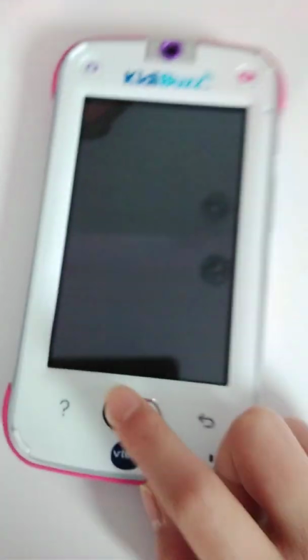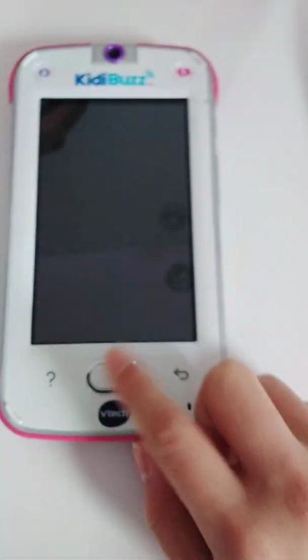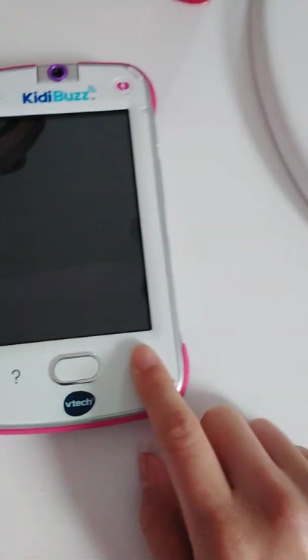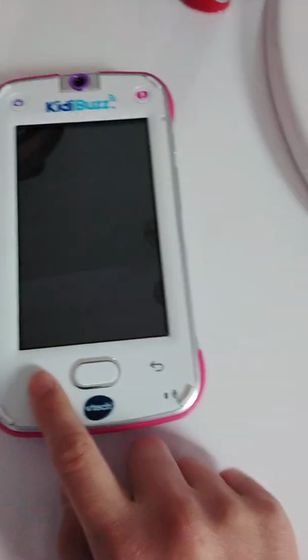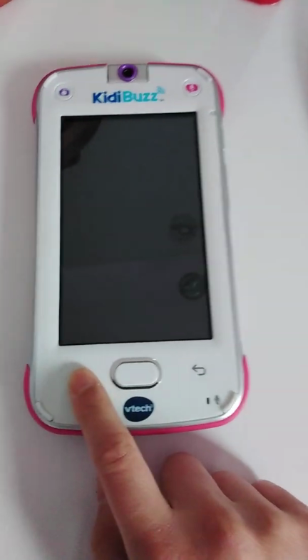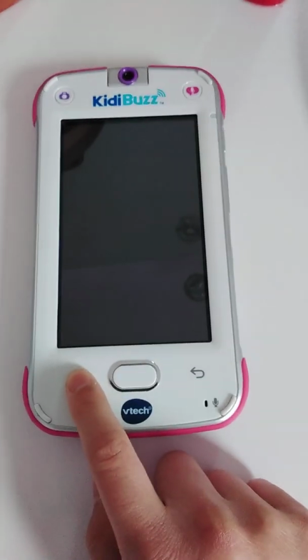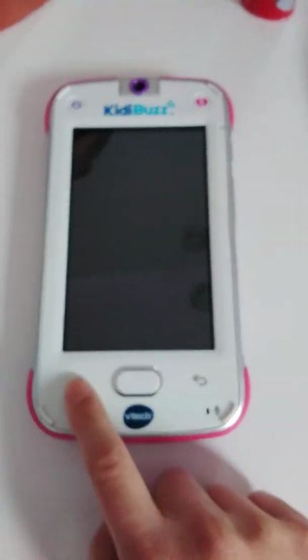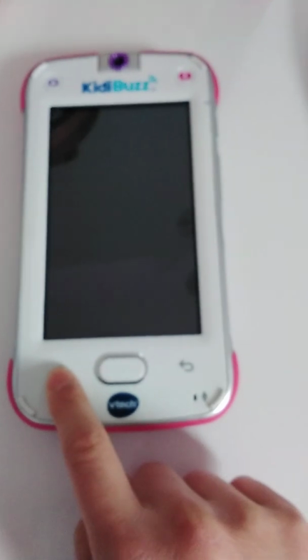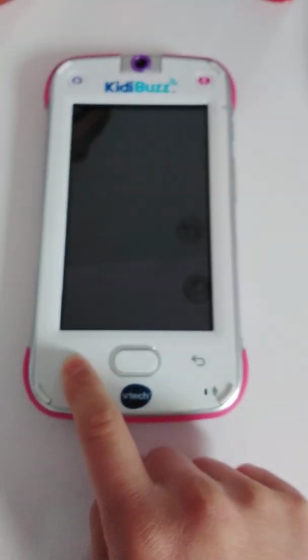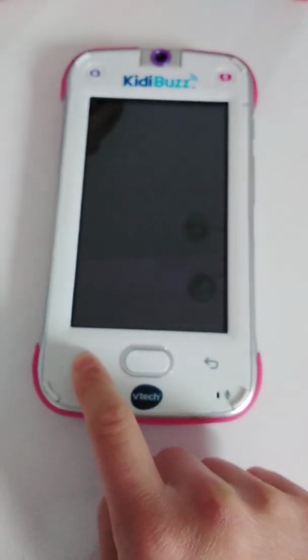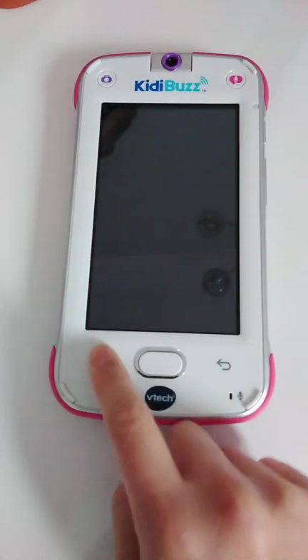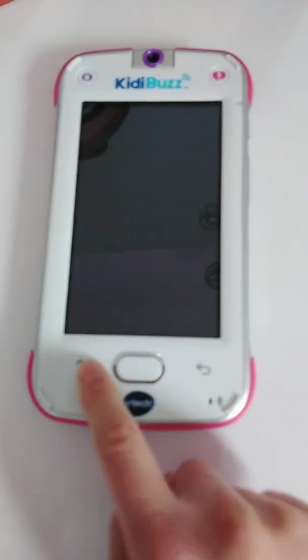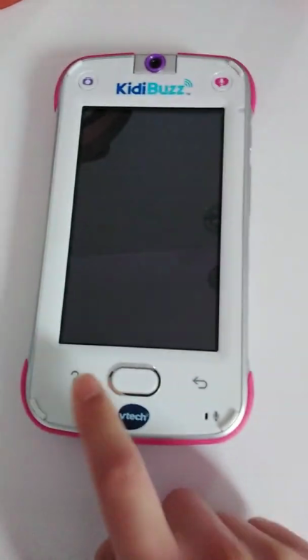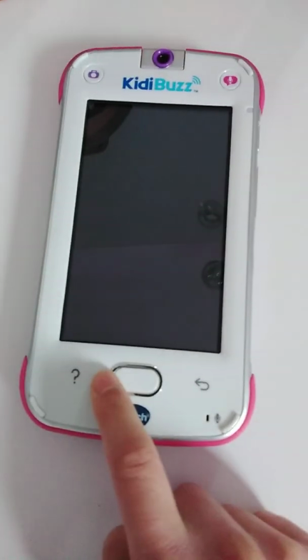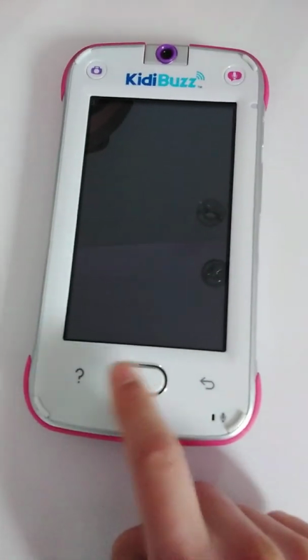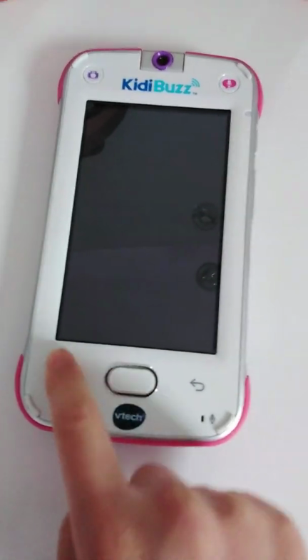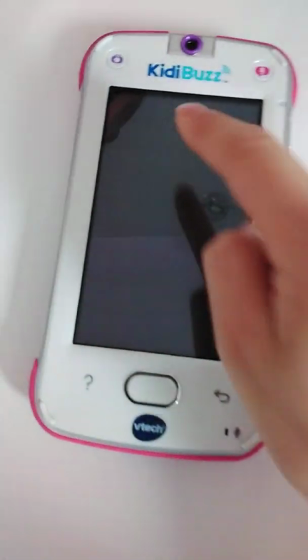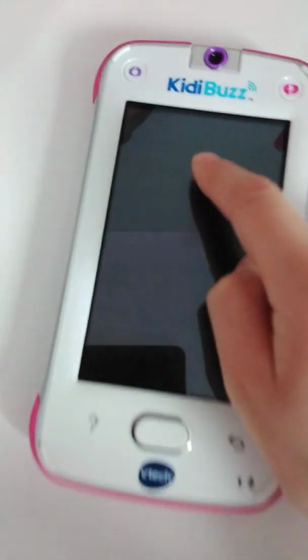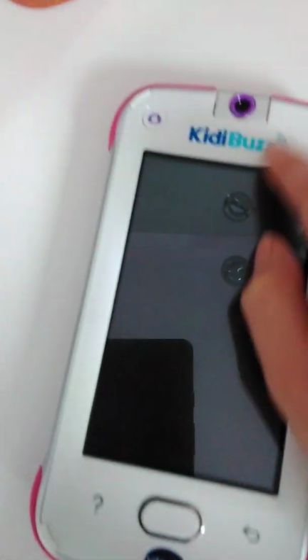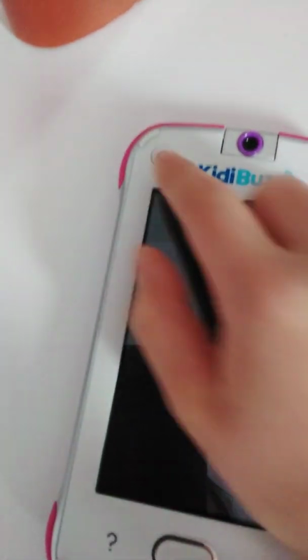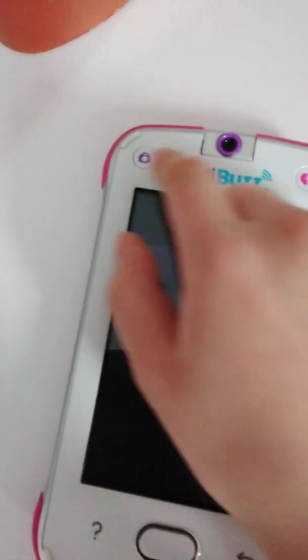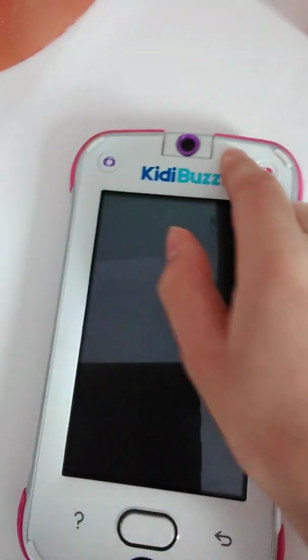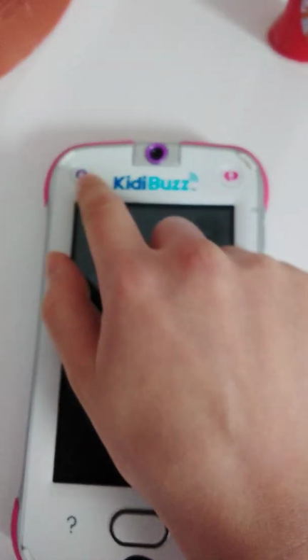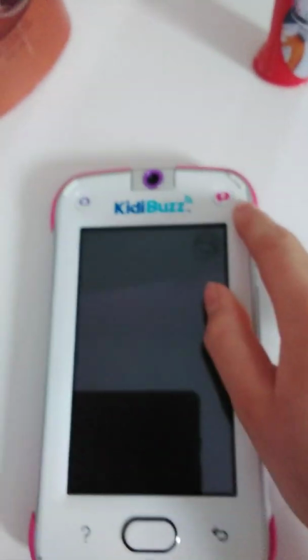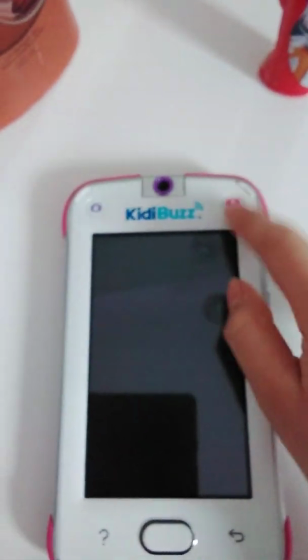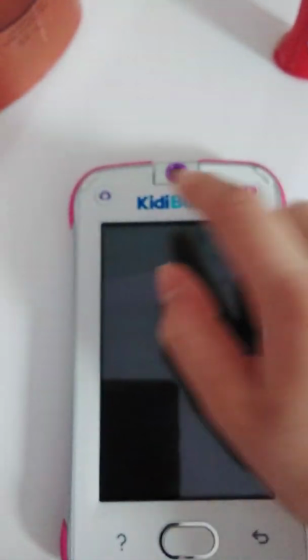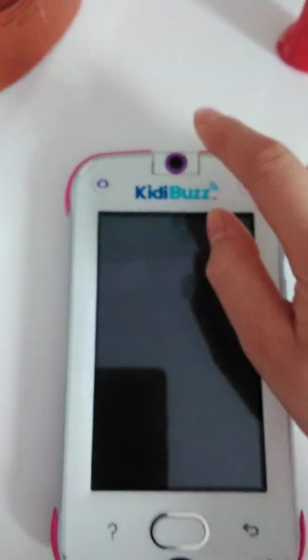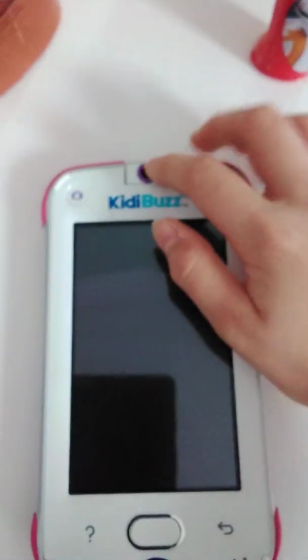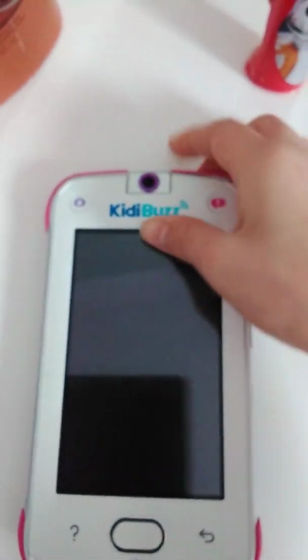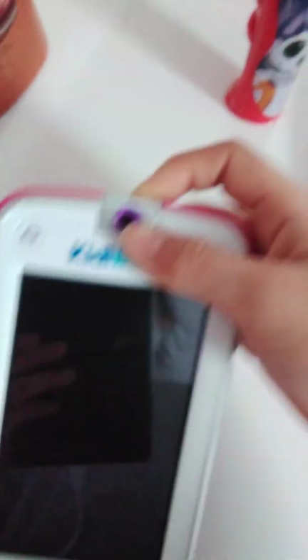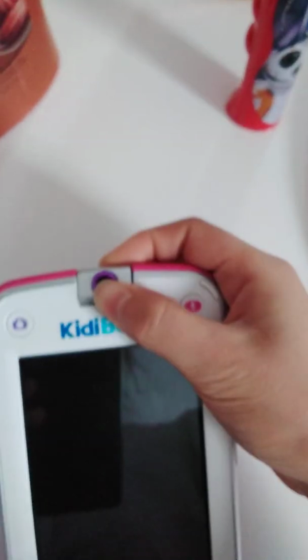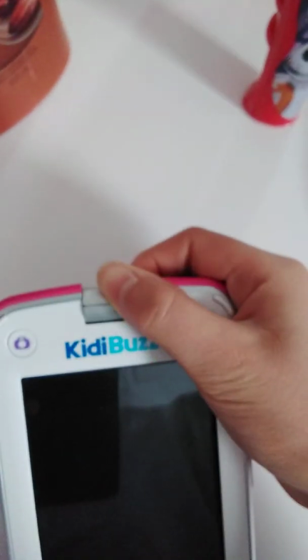There's a home button, a back button, and a question mark button — because if they don't know what something is, they can click that button. There are also shortcuts, but they're physical shortcuts. It has a 180-degree rotating camera.